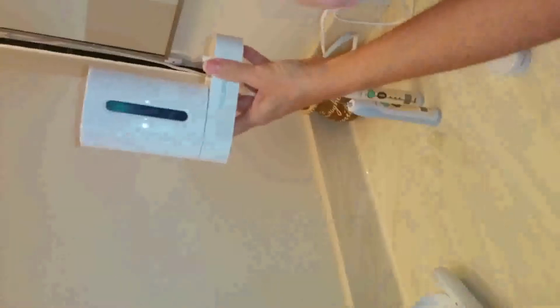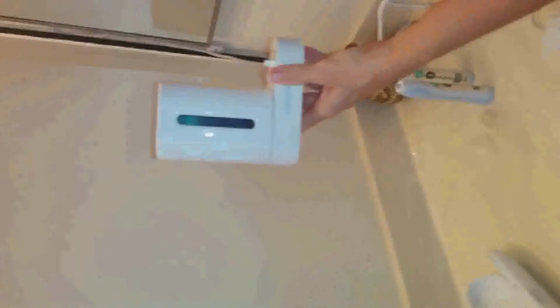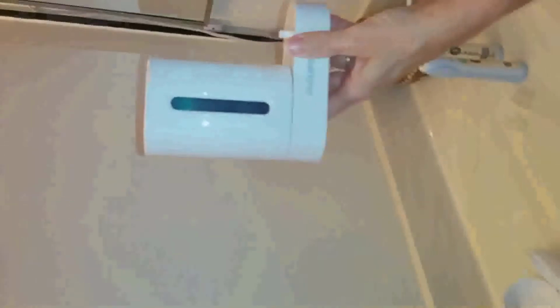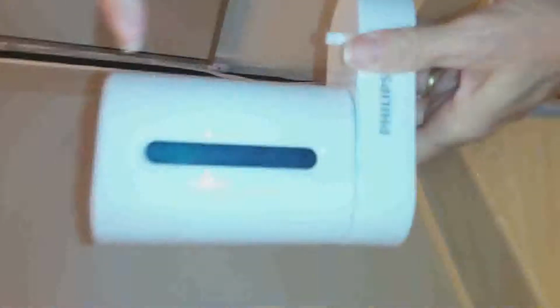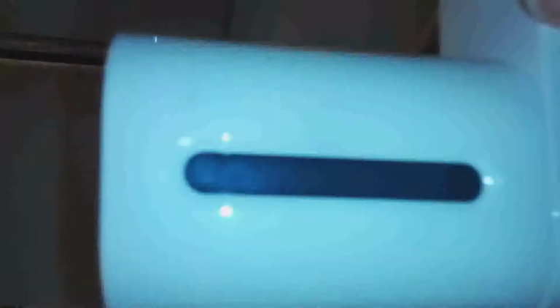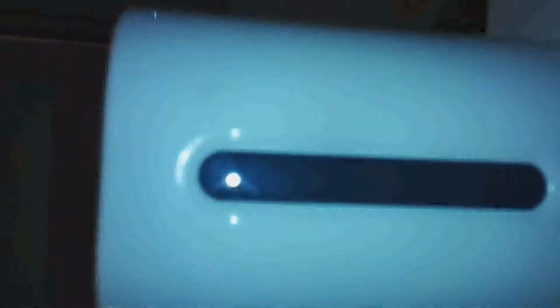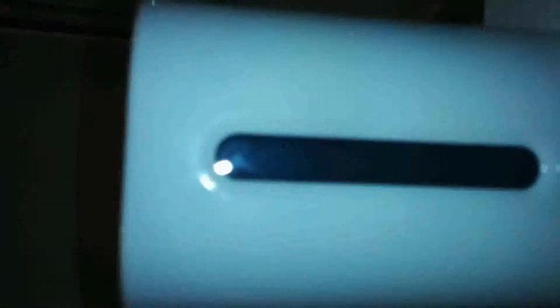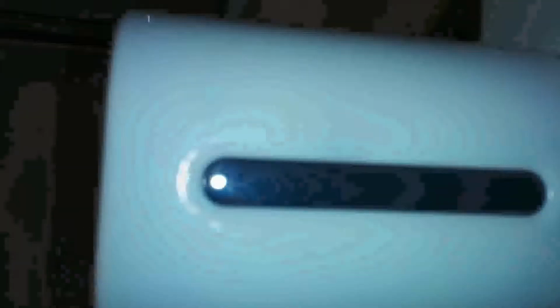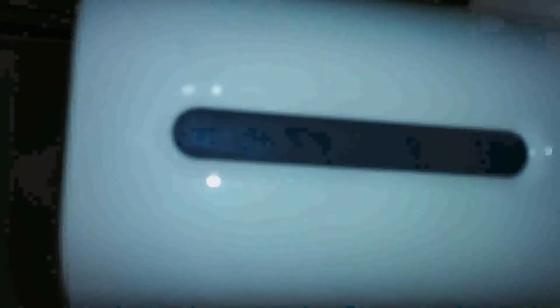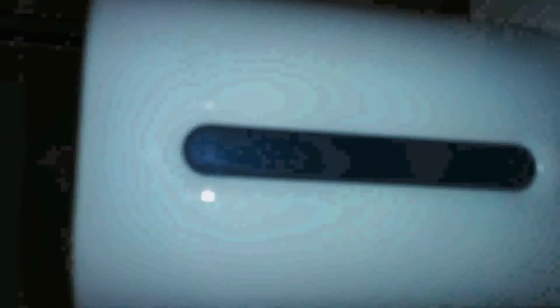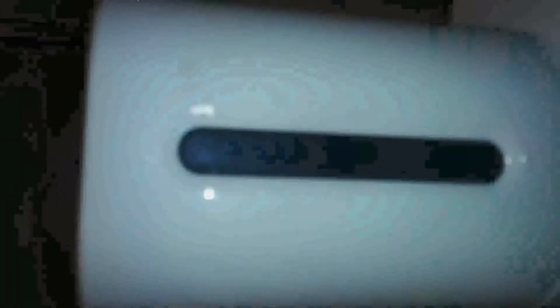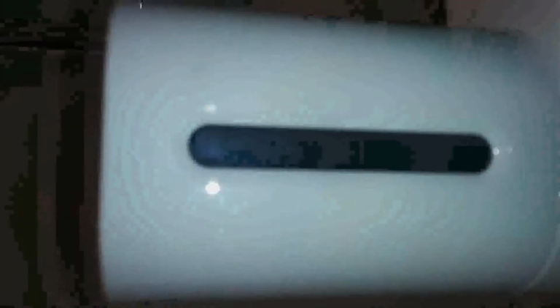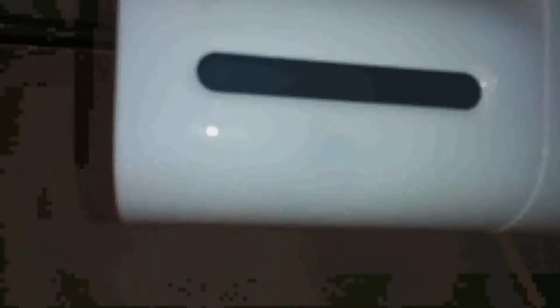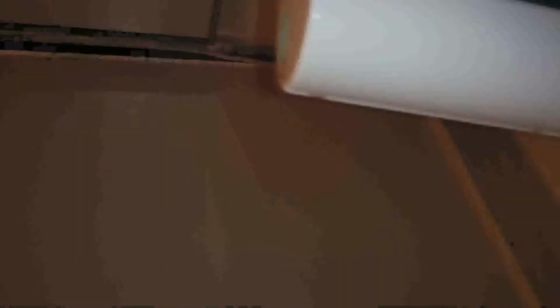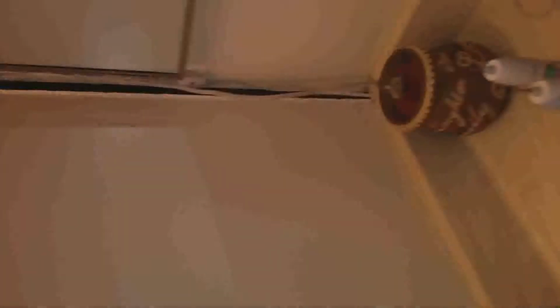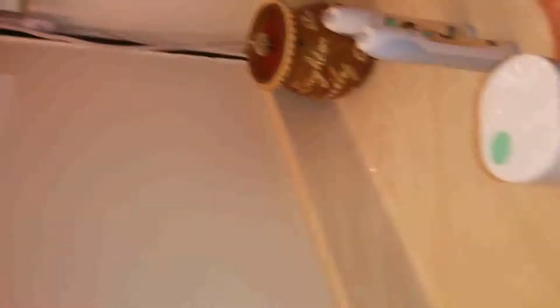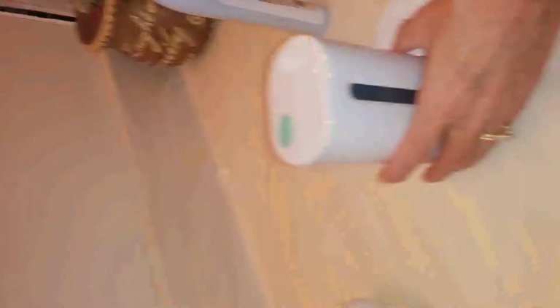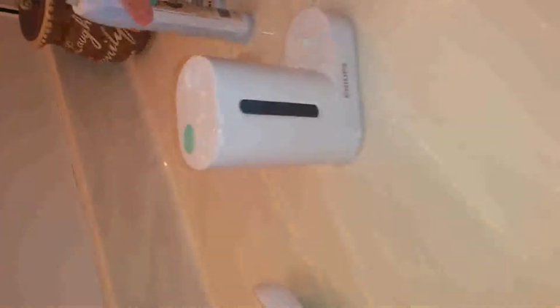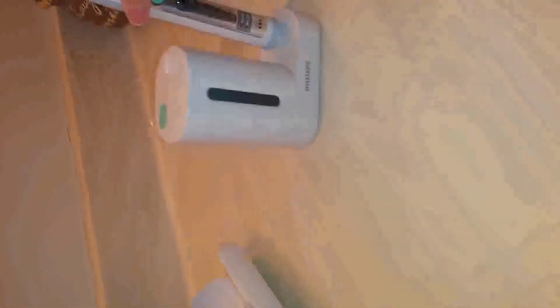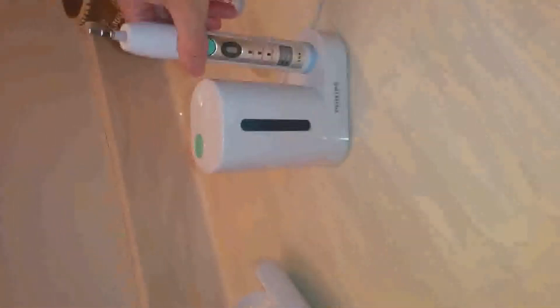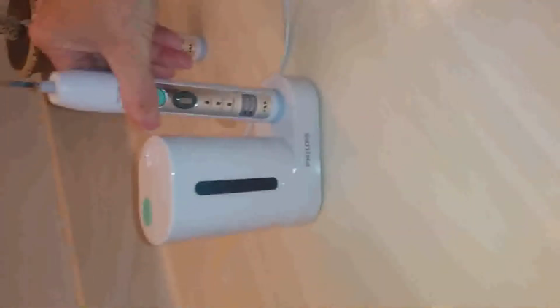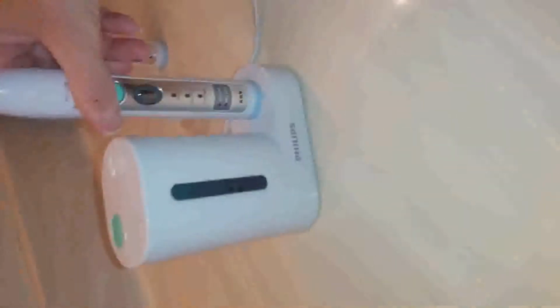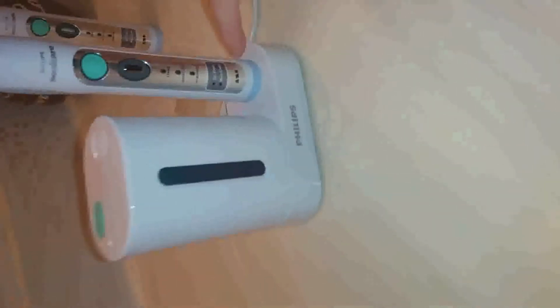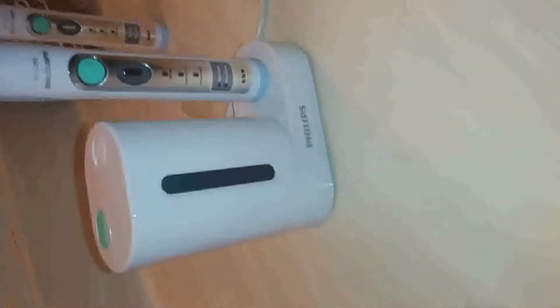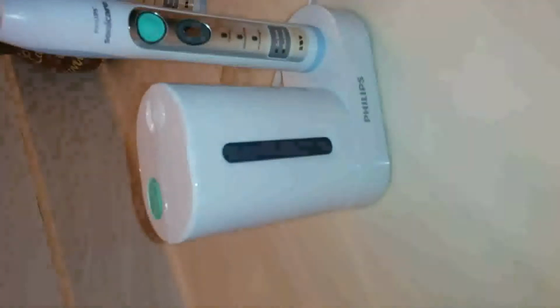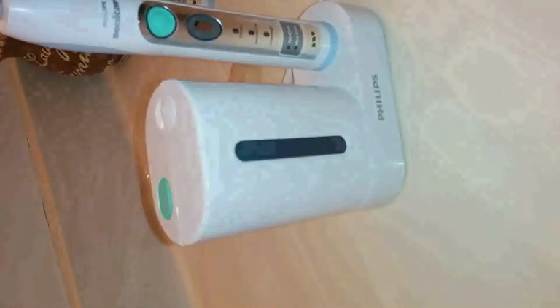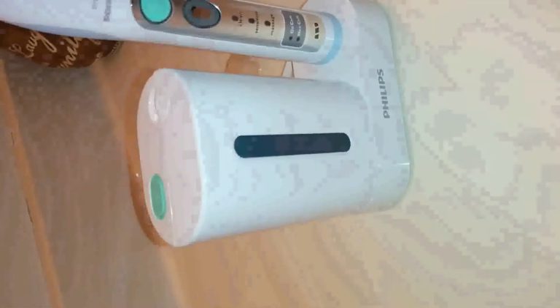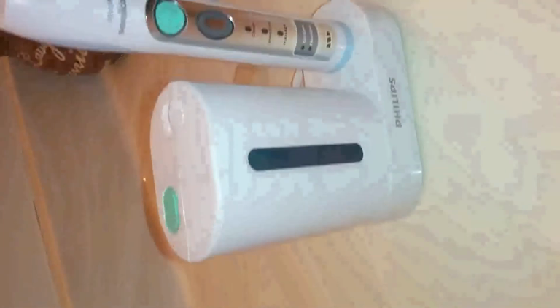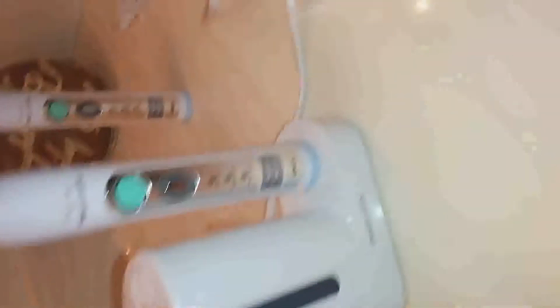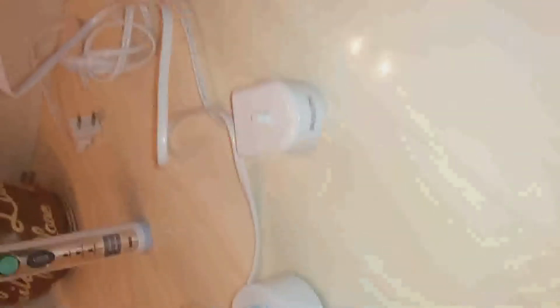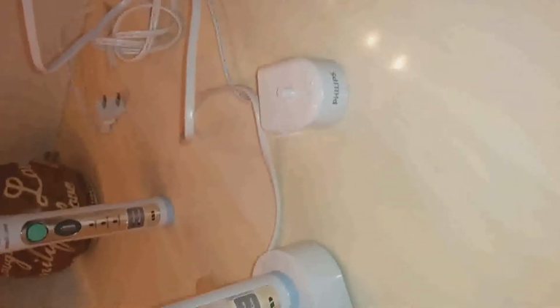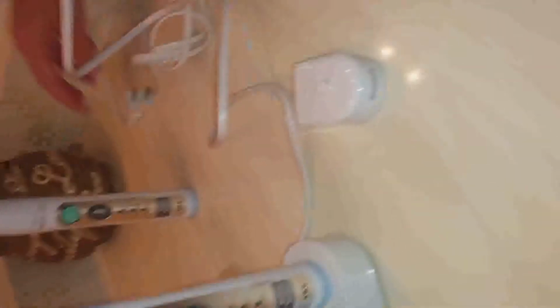I don't know if they can see the light, but it's working. And it's also a charger — it can charge on the sanitizer or the portable charger.